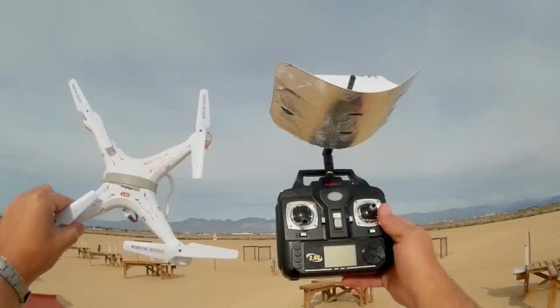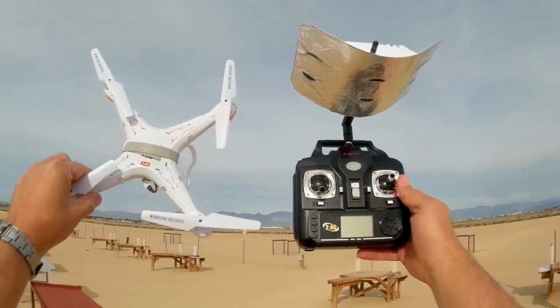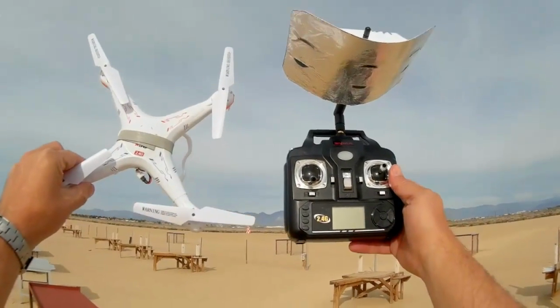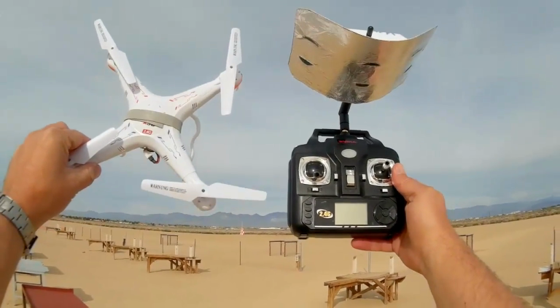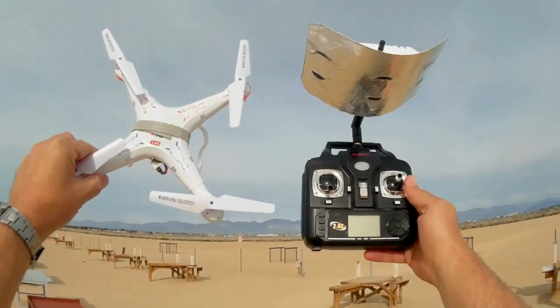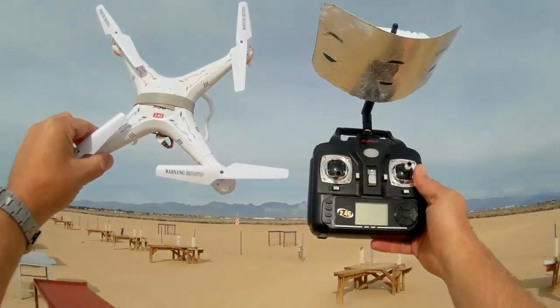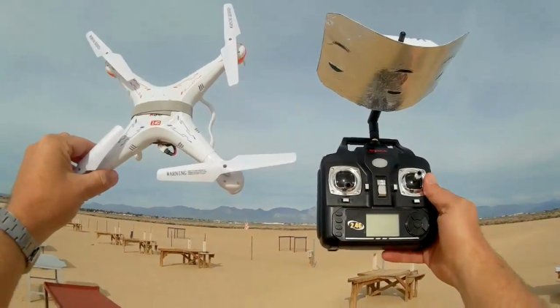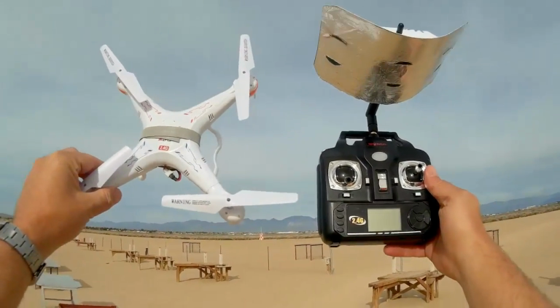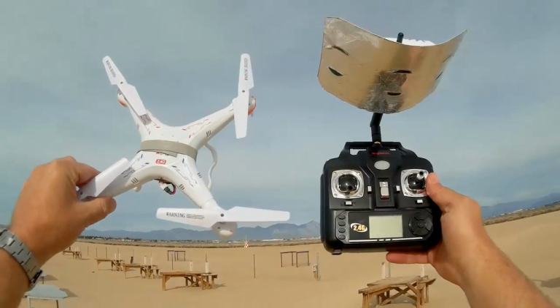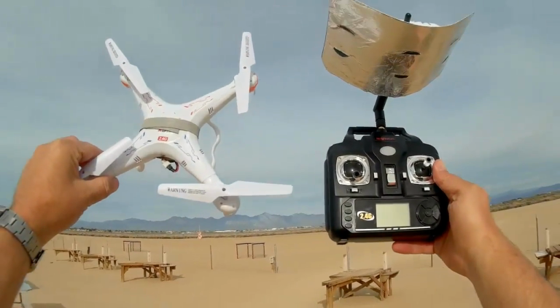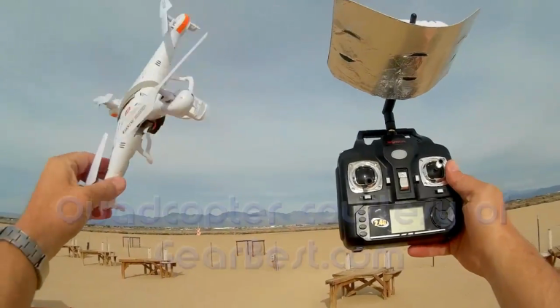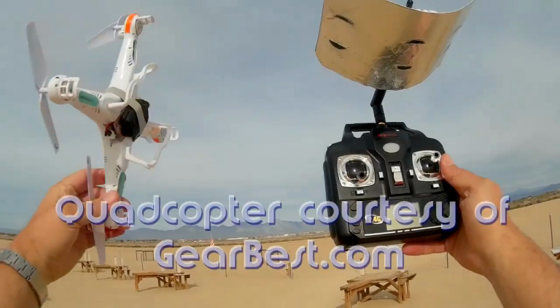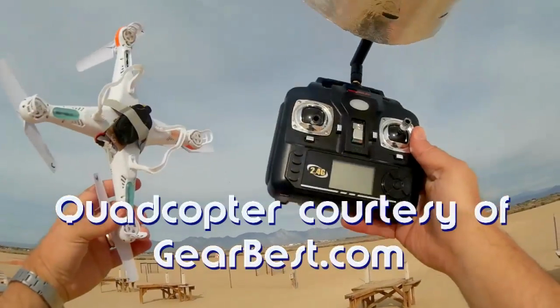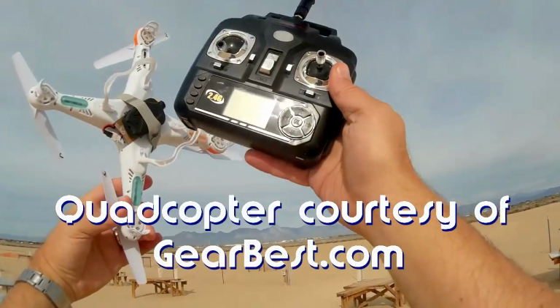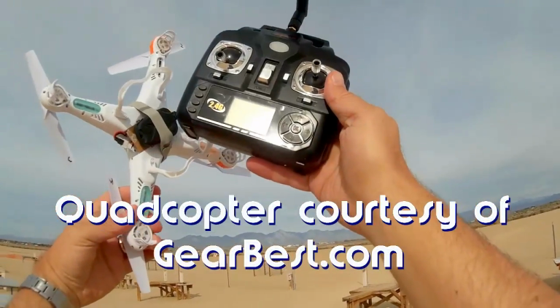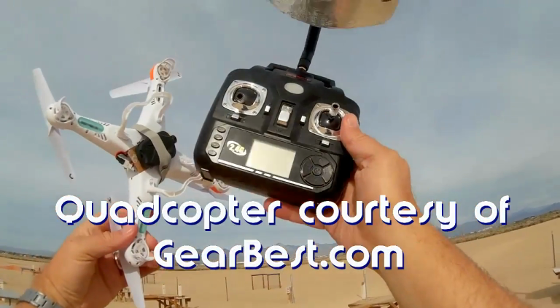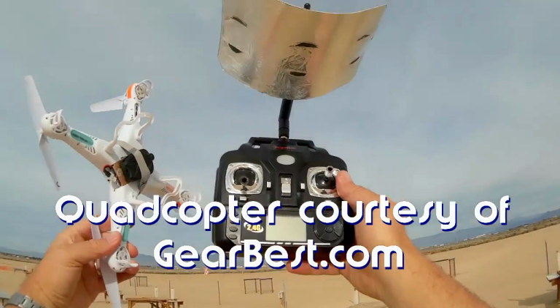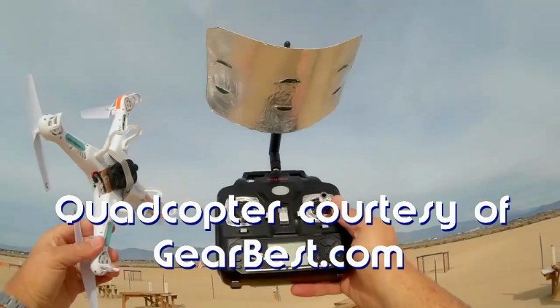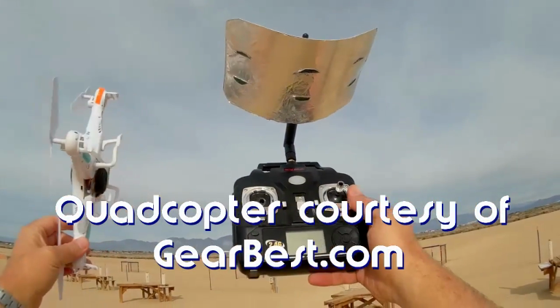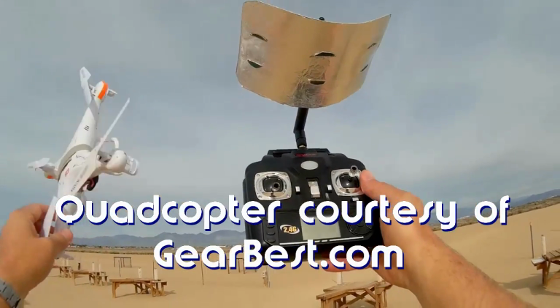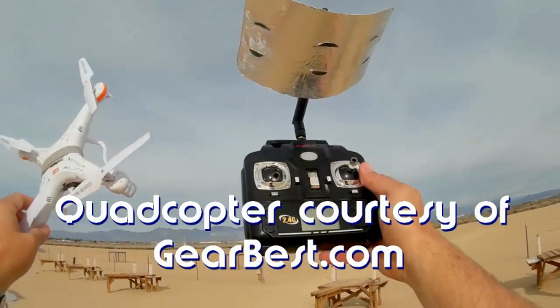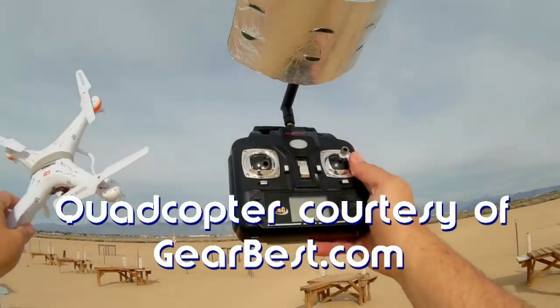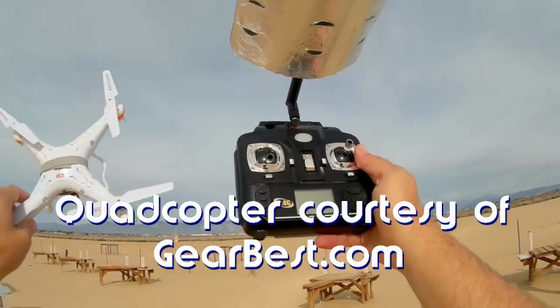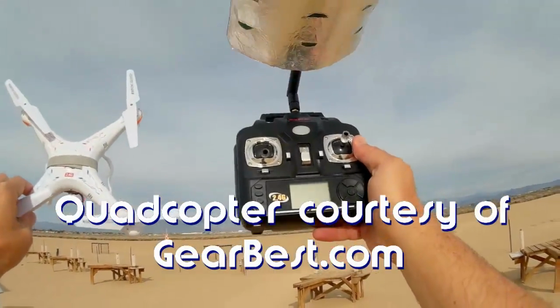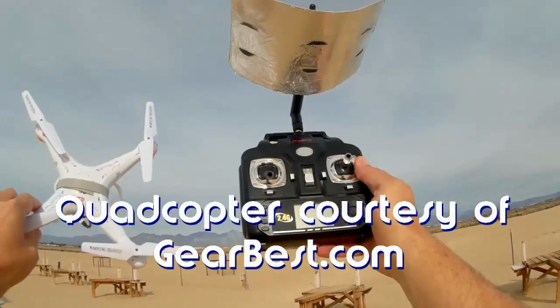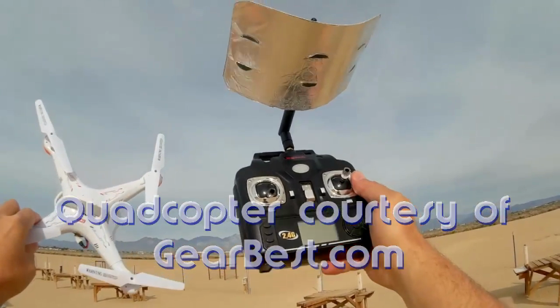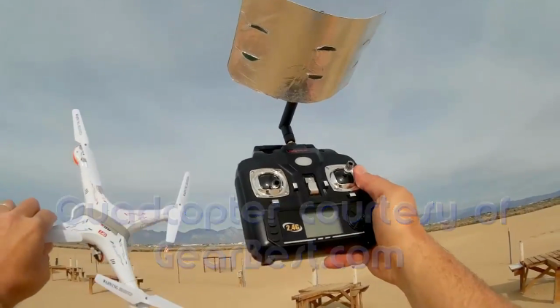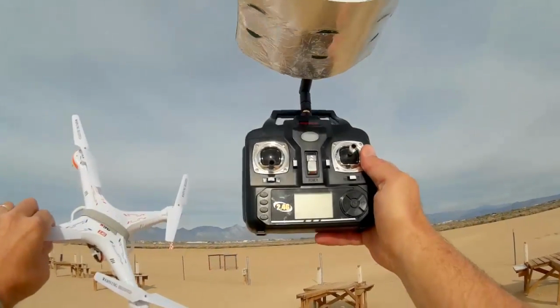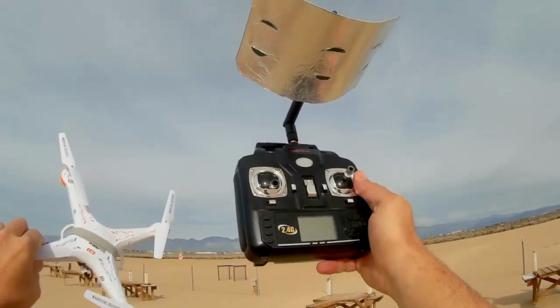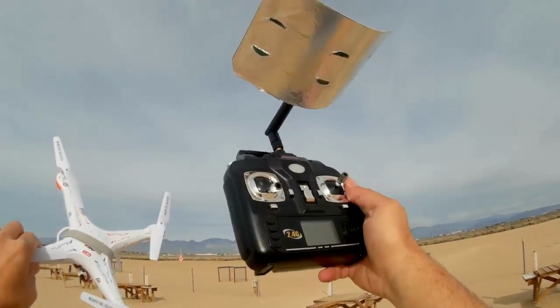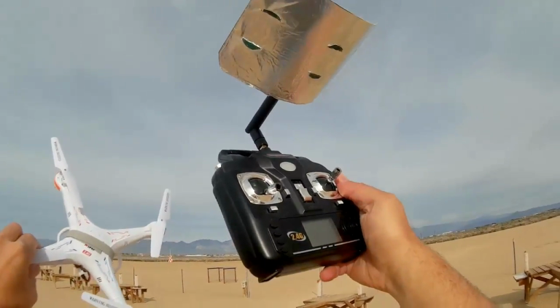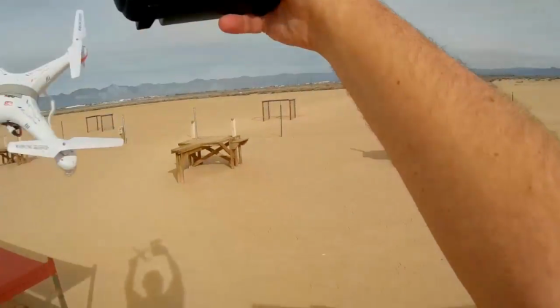Hi! Quadcopter101 here. What I got for you today is a flight of my SYMA X5C. I have an 808 keychain camera attached, but something special is different about this flight. If you notice the transmitter, there's something different about it.